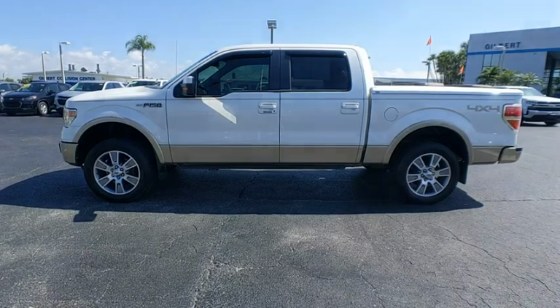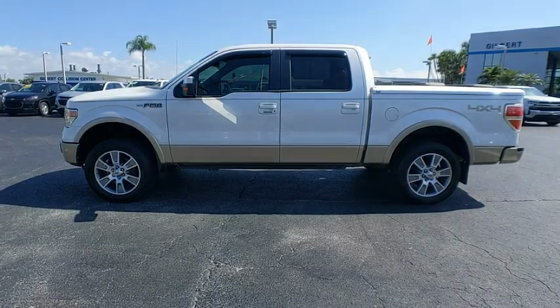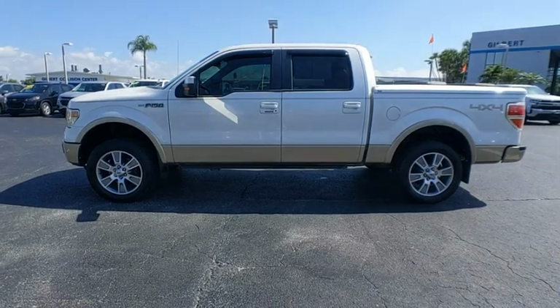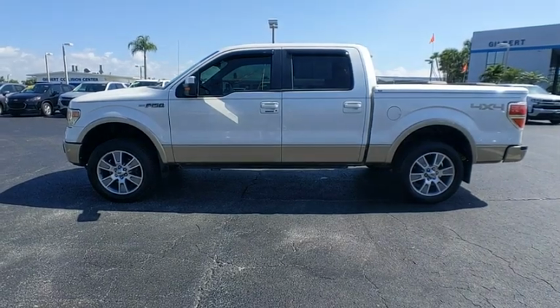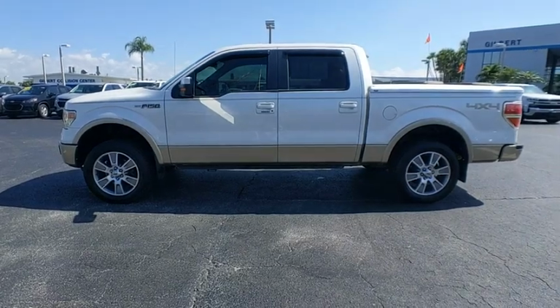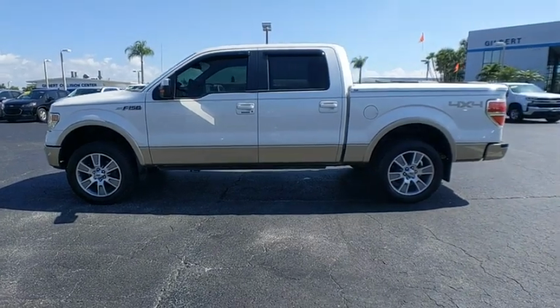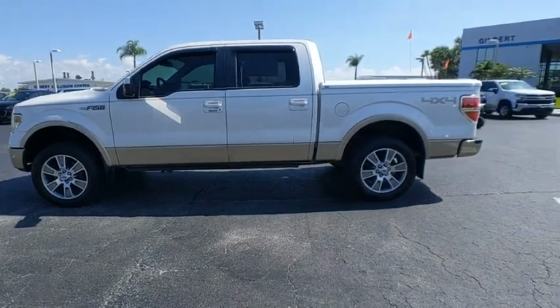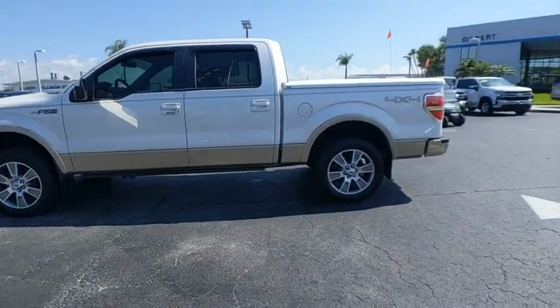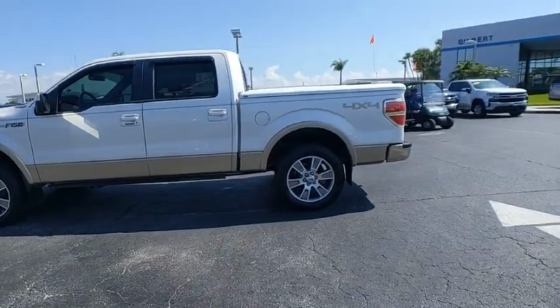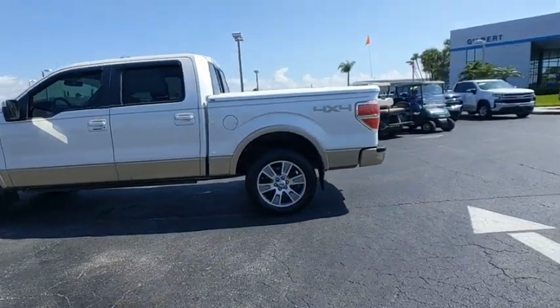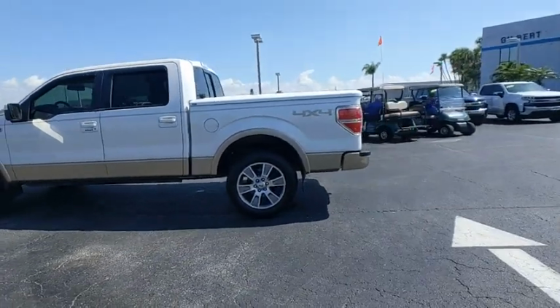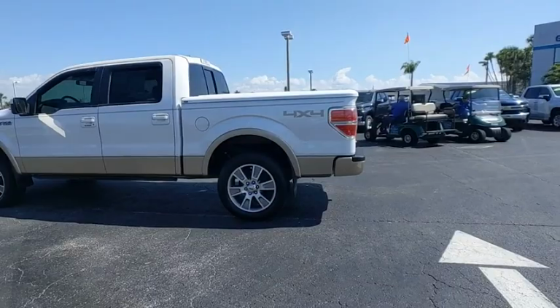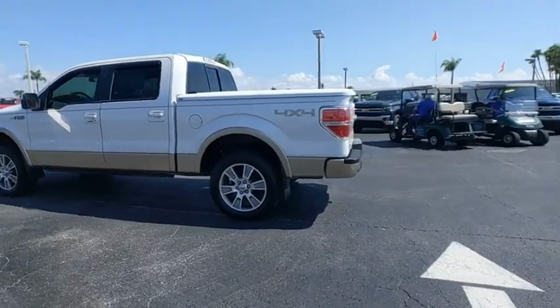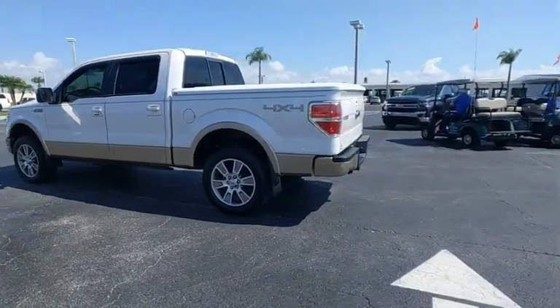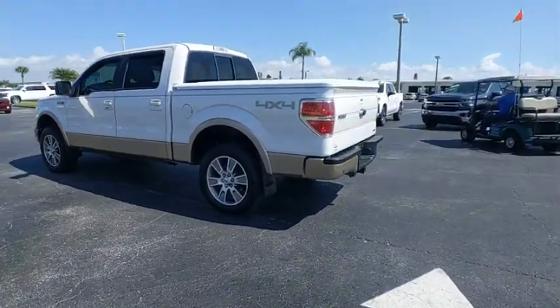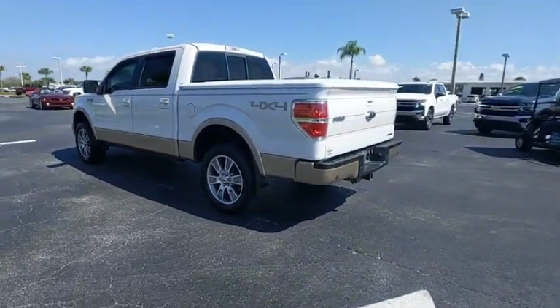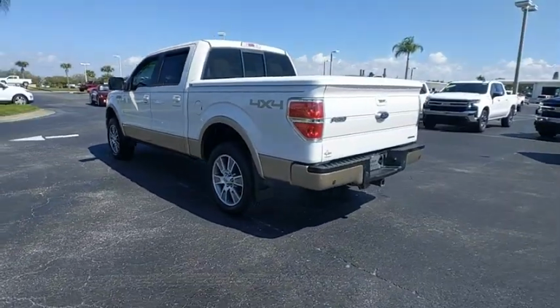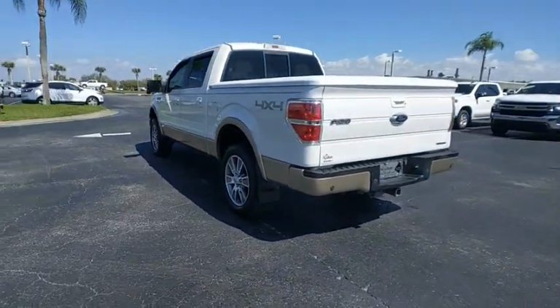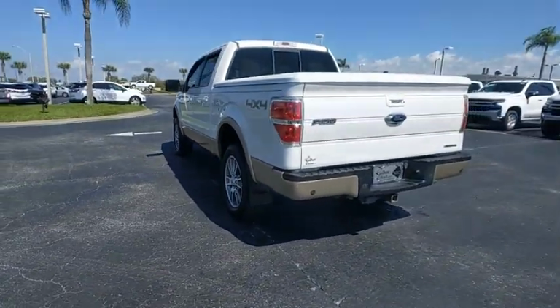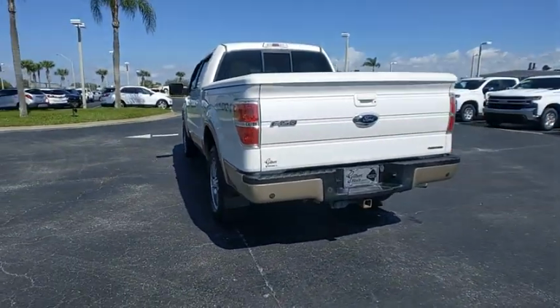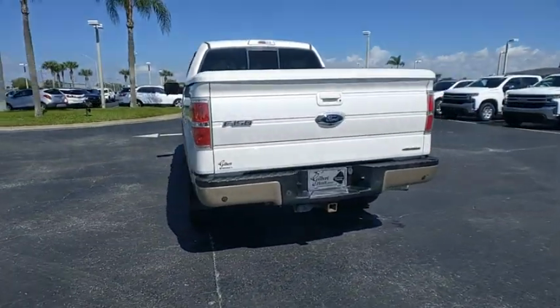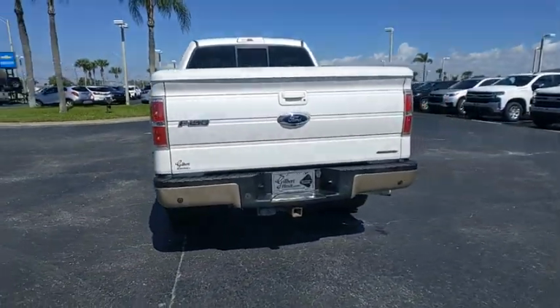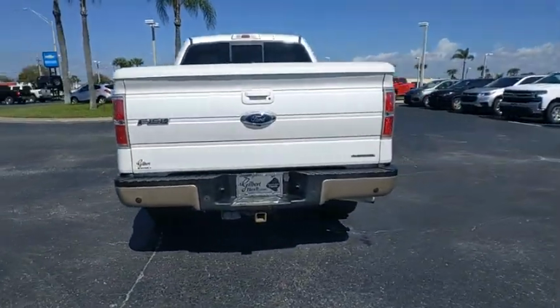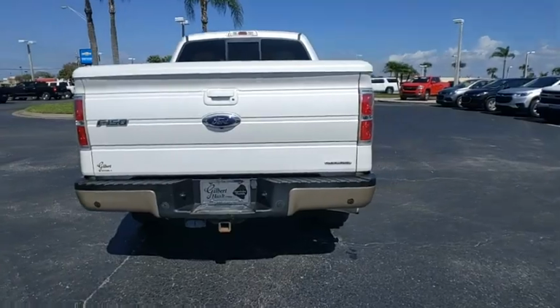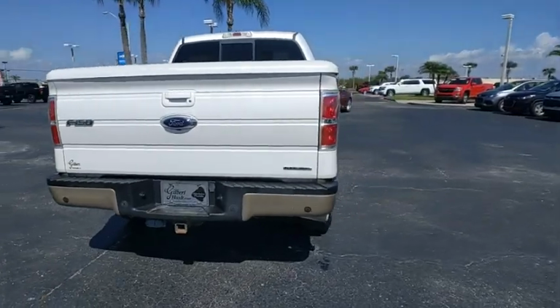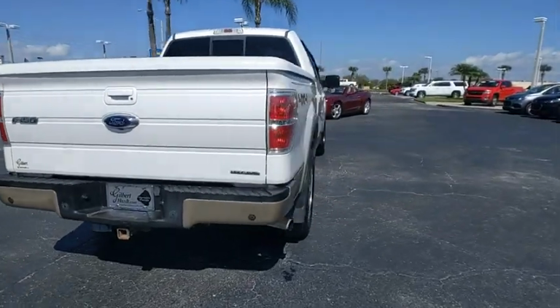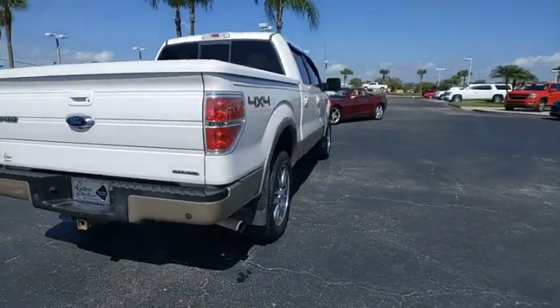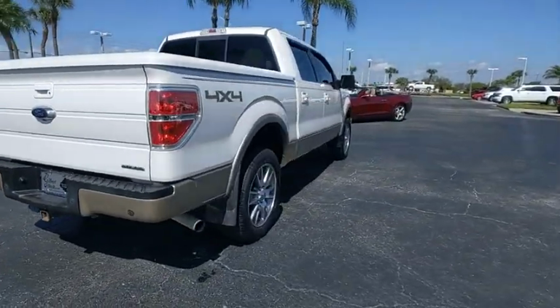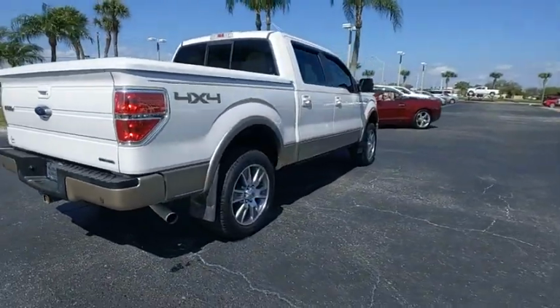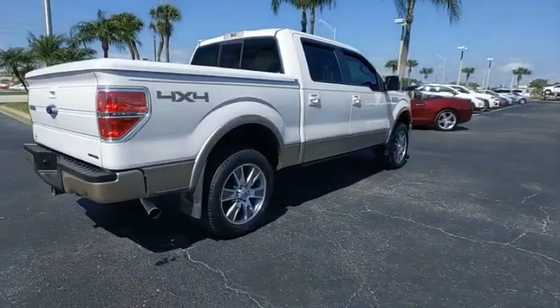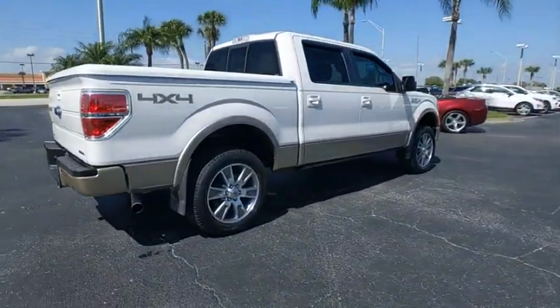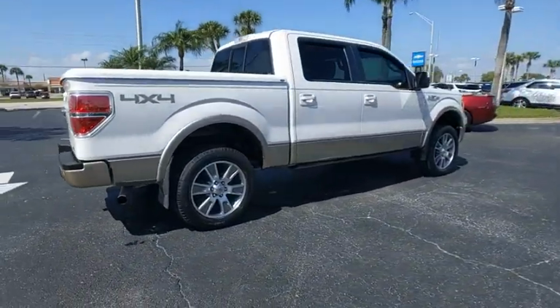We are pleased to show you the 2014 F-150. A Ford F-150 knows how to handle any situation. It's built to follow orders, no whining. This vehicle has less than 135,000 miles.